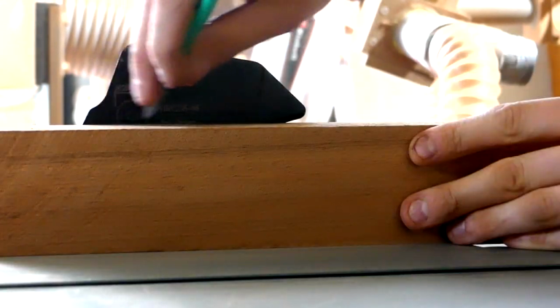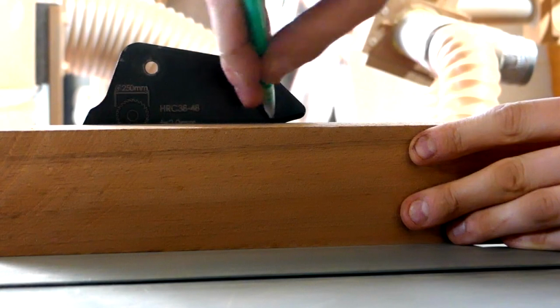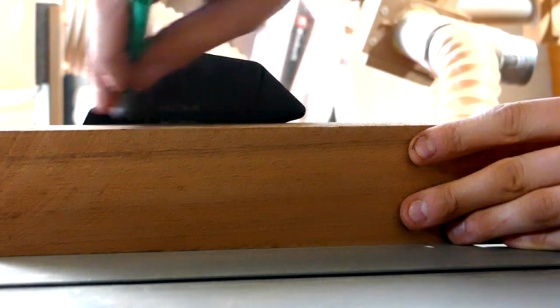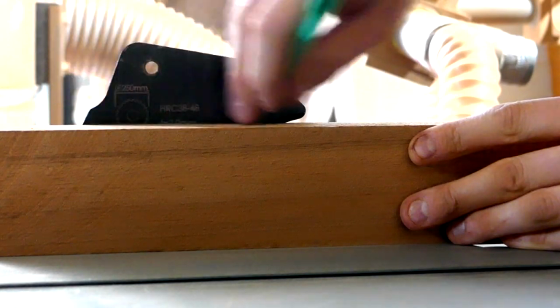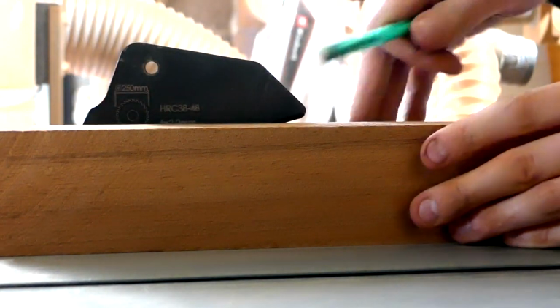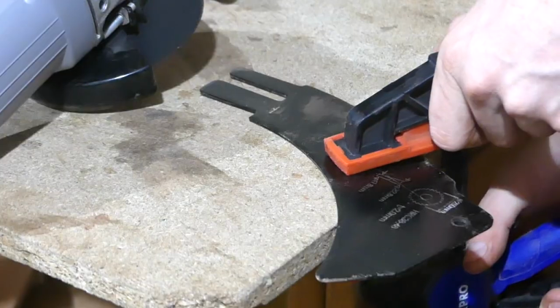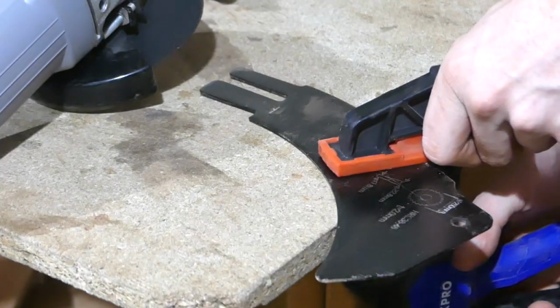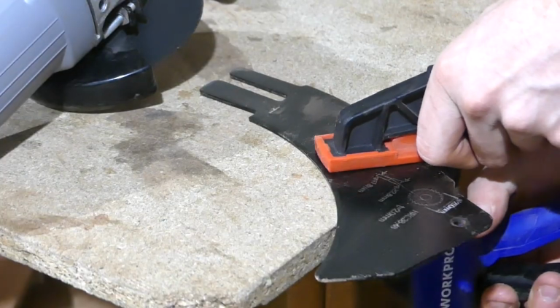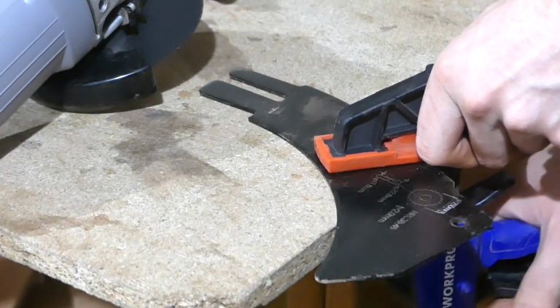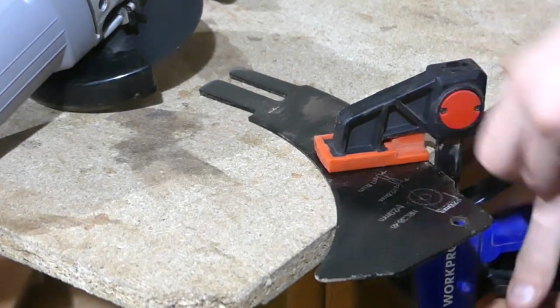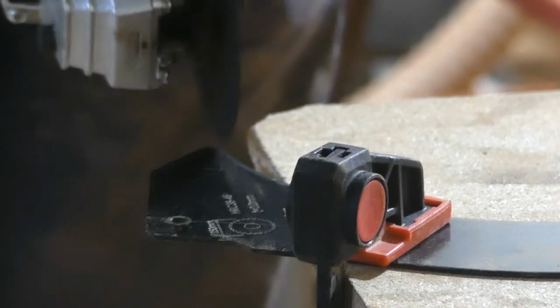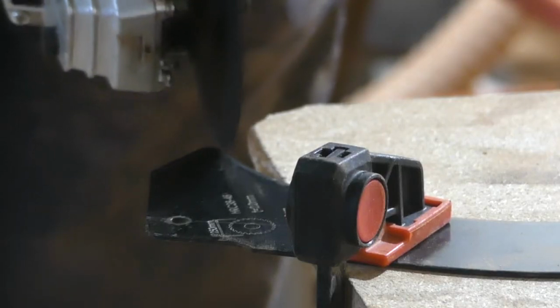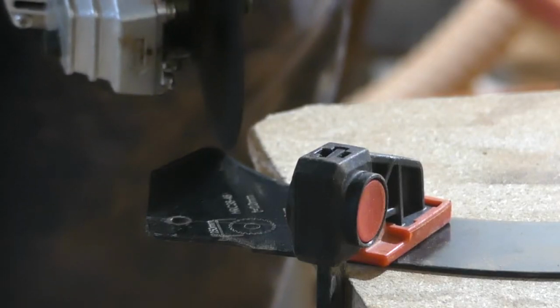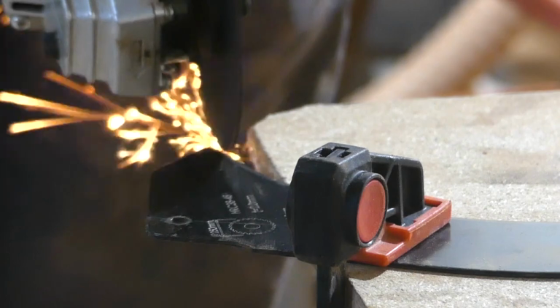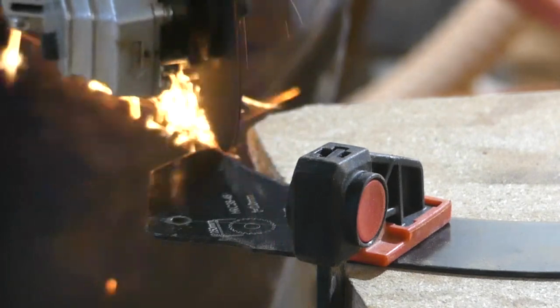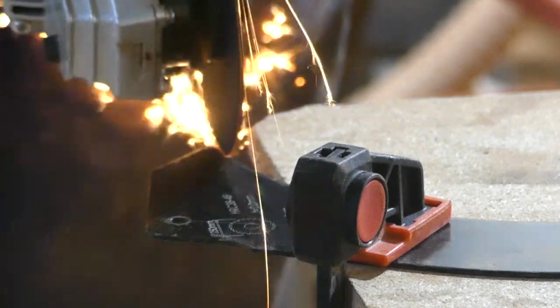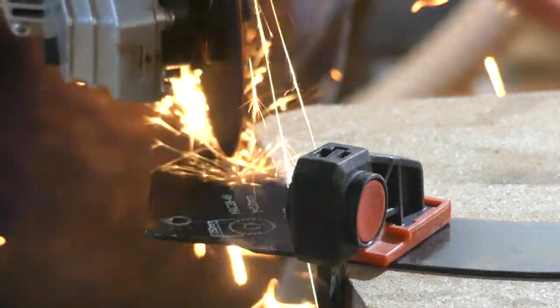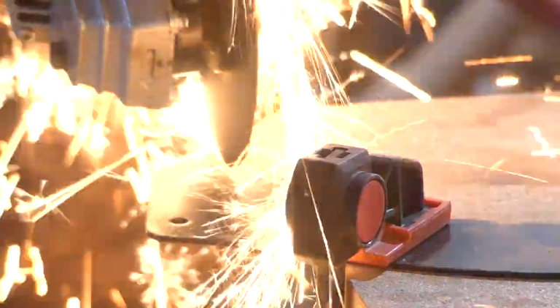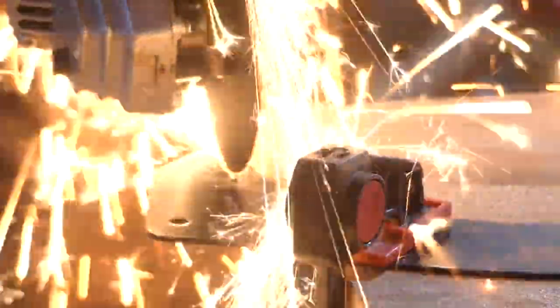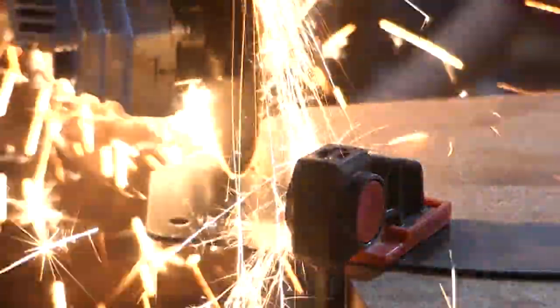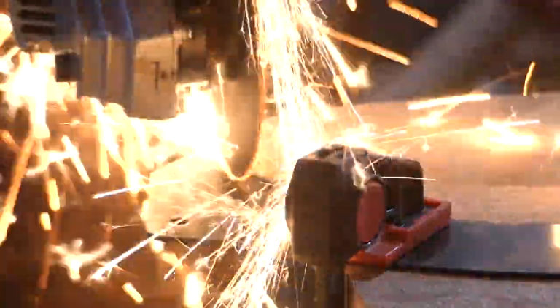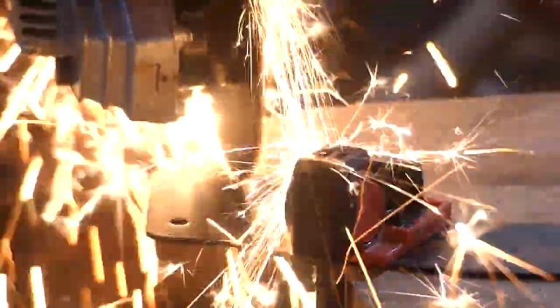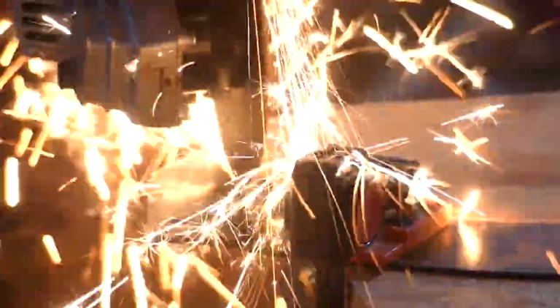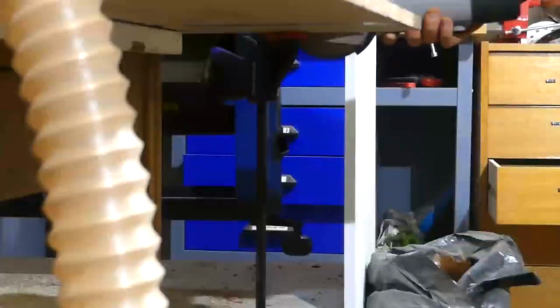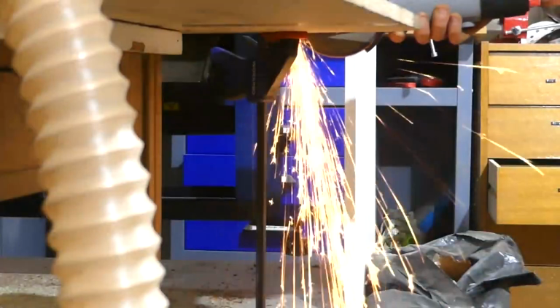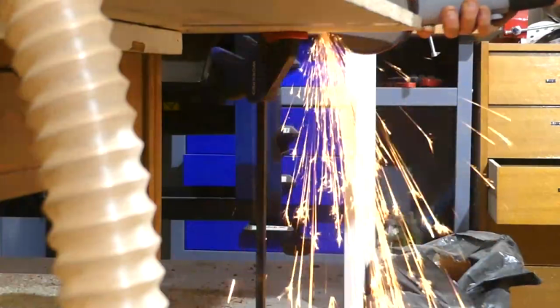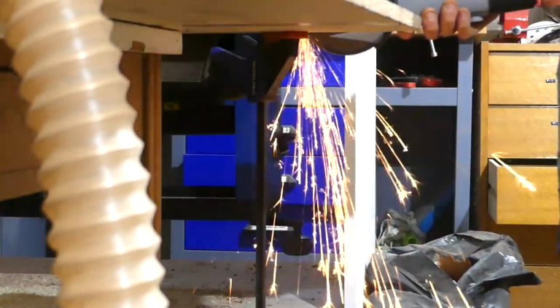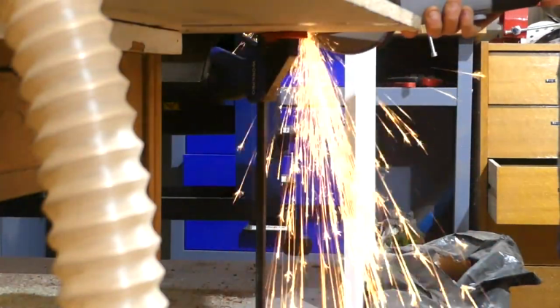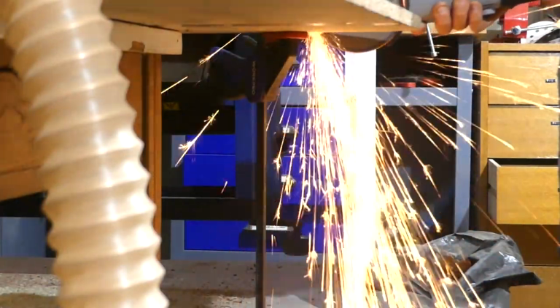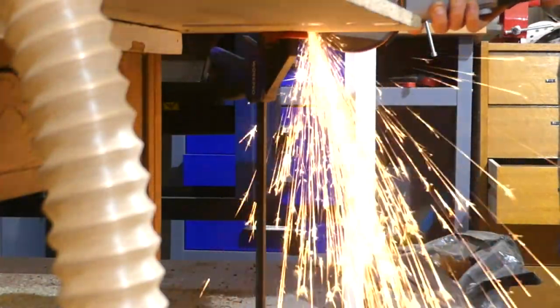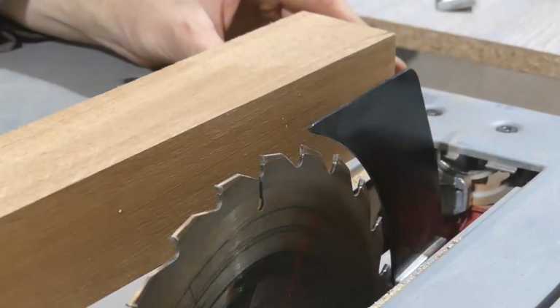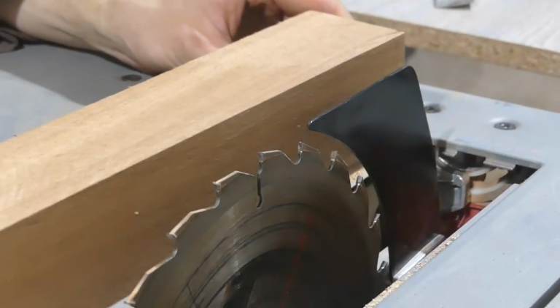I want to give a small shout out to Einhell because I called them and asked if they had a blind riving knife and they told me no, but since I planned on modifying it myself, they sent me a free riving knife so I very much appreciate the service. Note that they are not sponsoring this video.